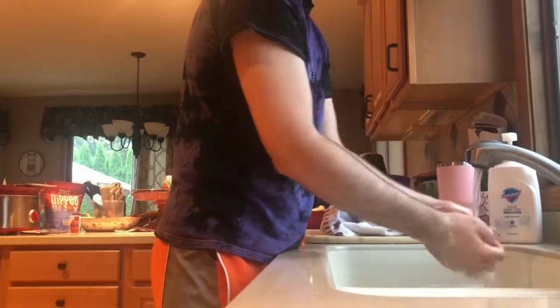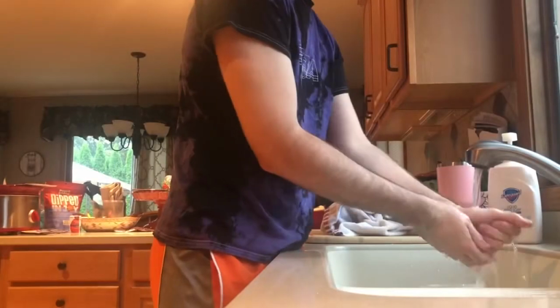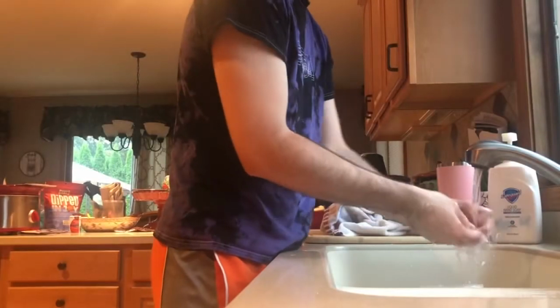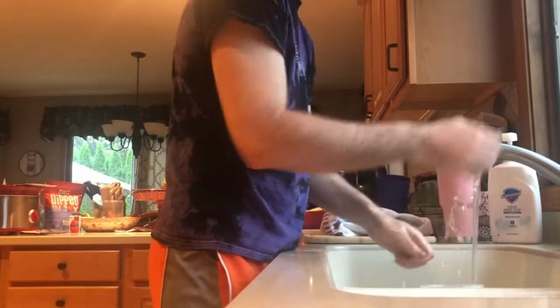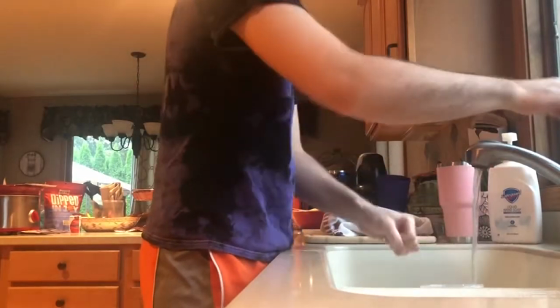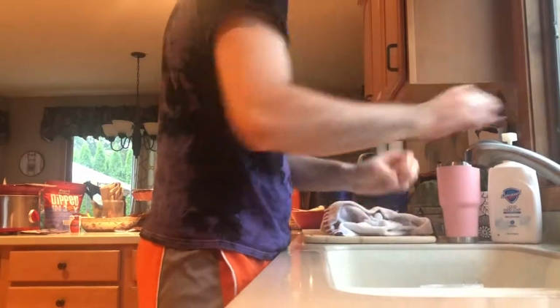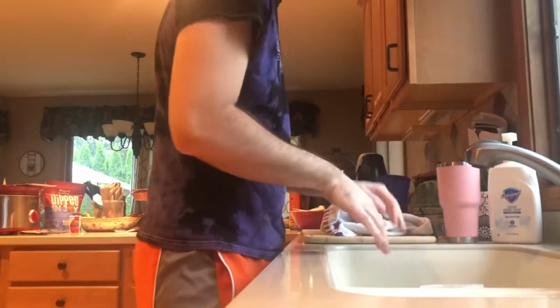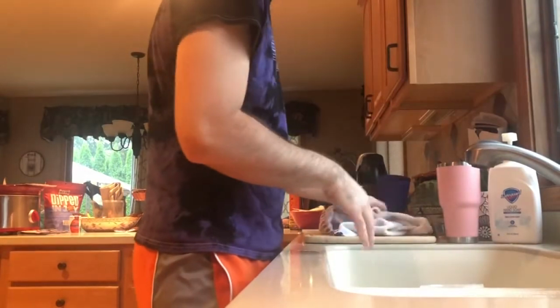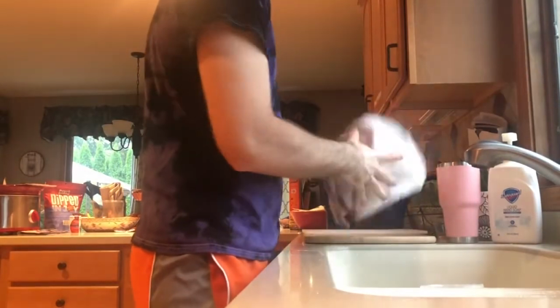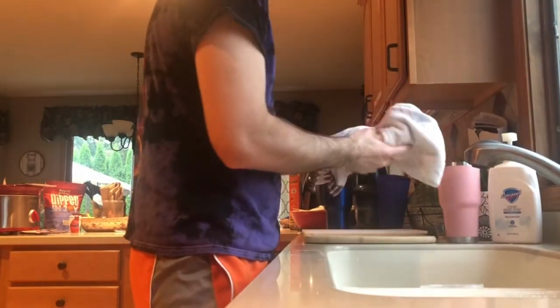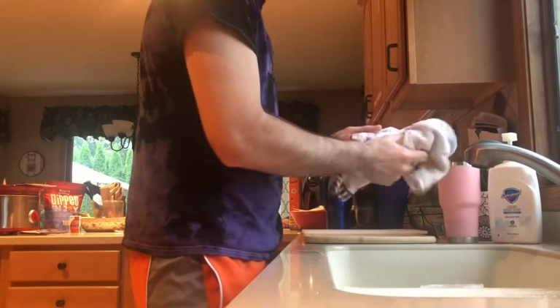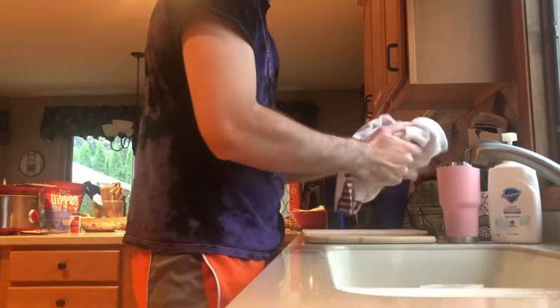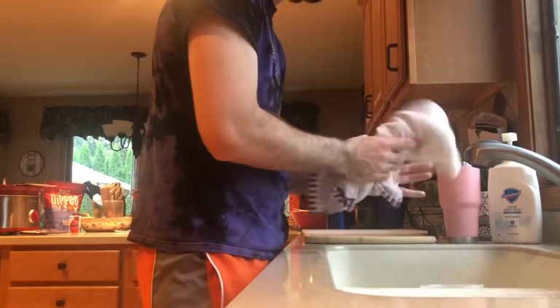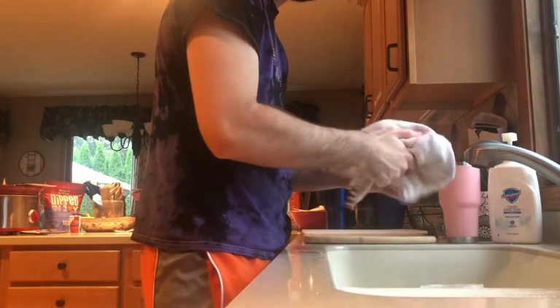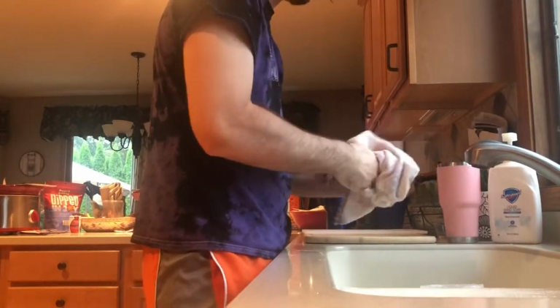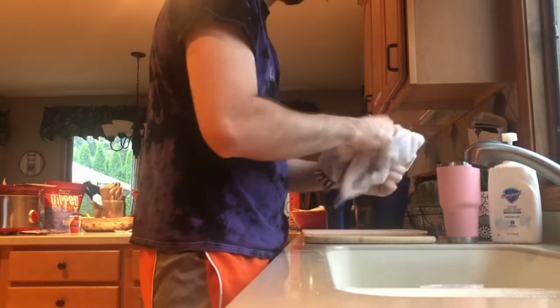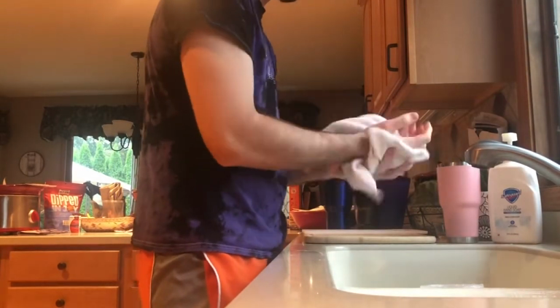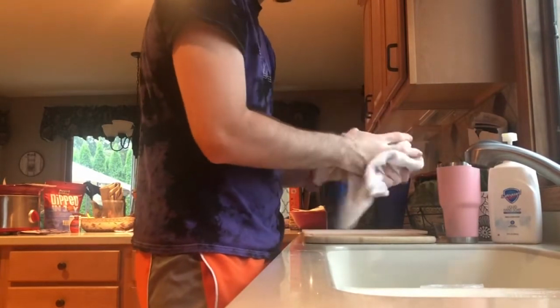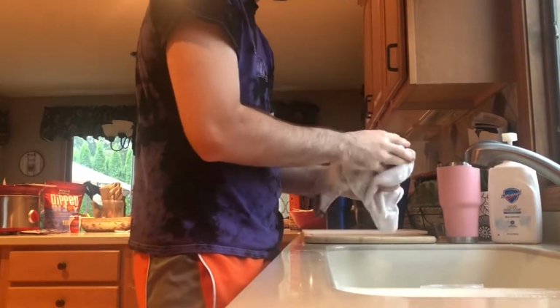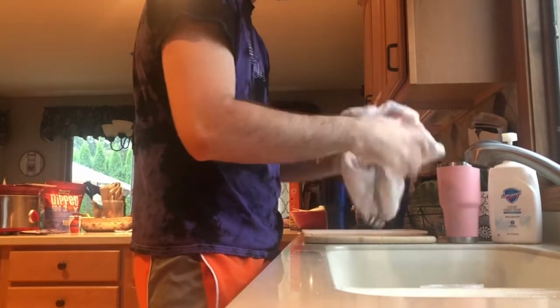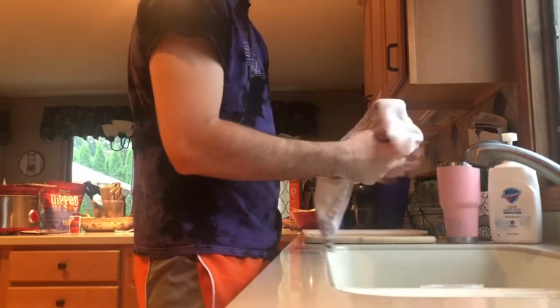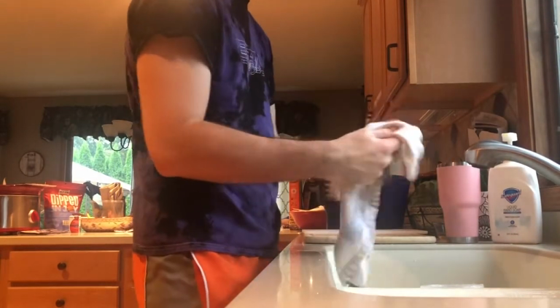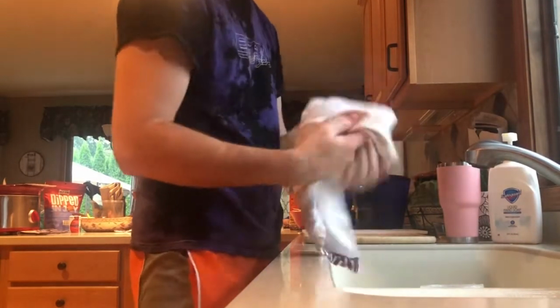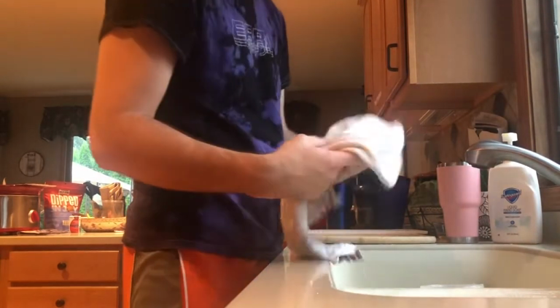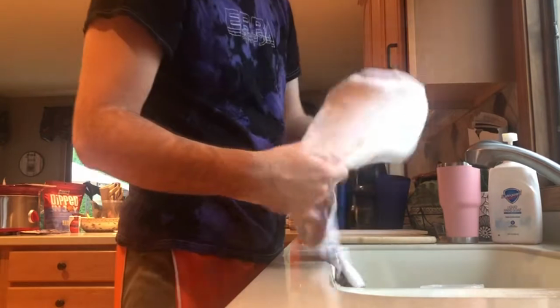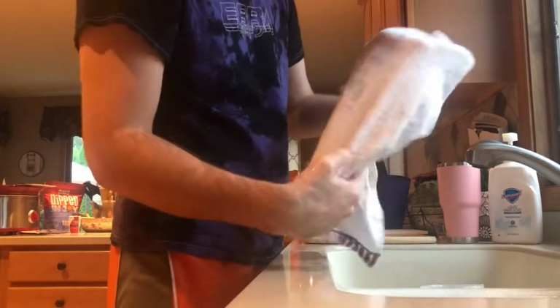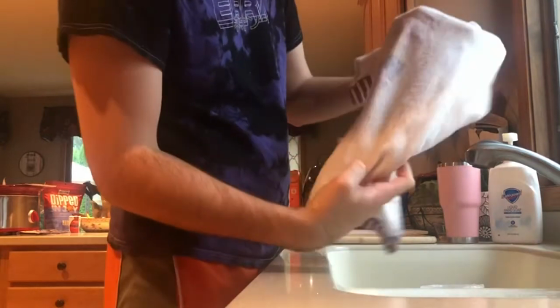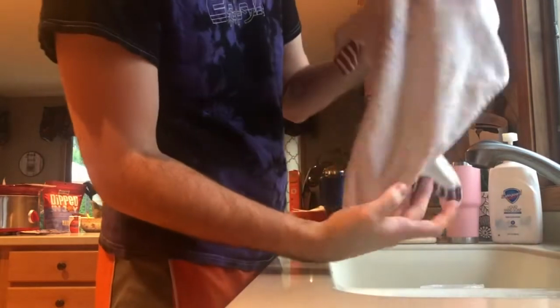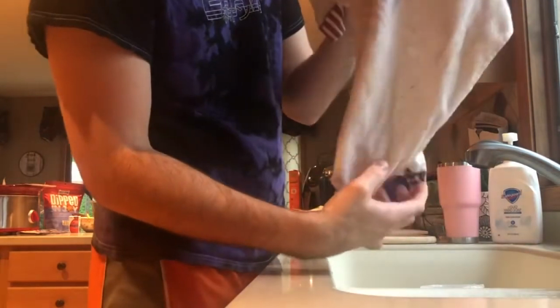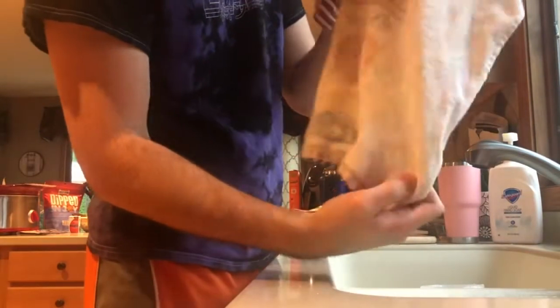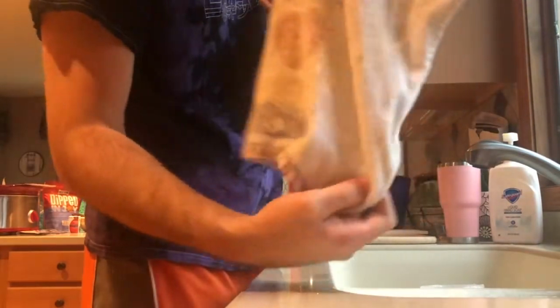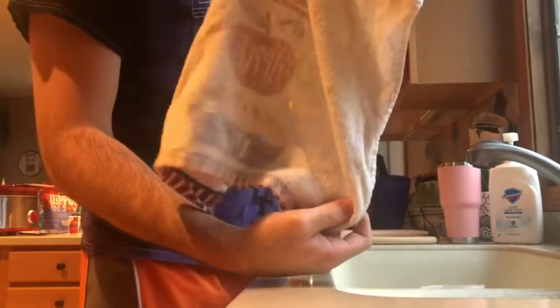First, after washing your hands, drying your hands off with a cloth towel is just going to add to the amount of germs and bacteria that are already on there. And it's yucky.